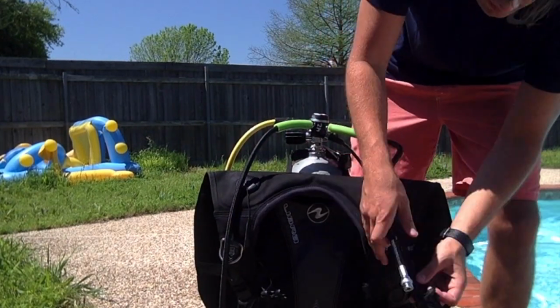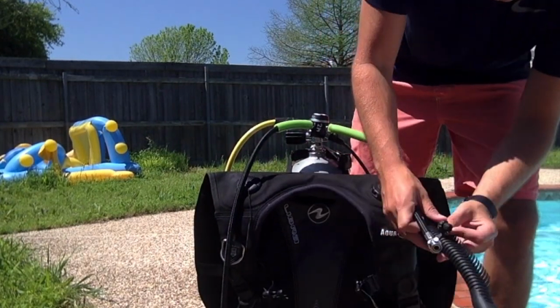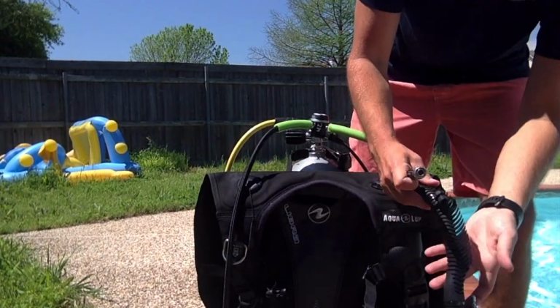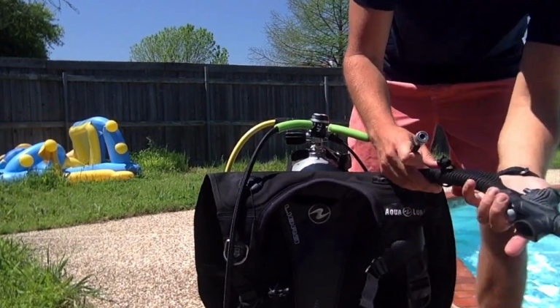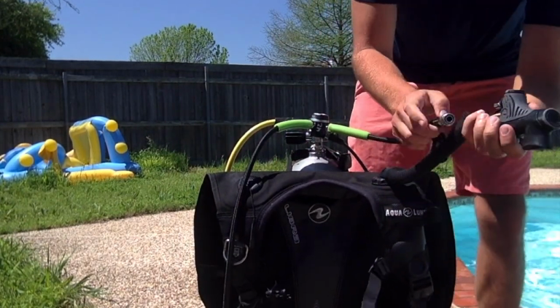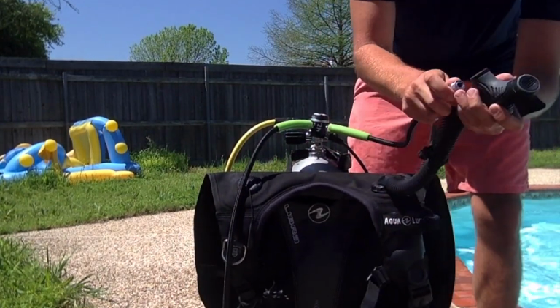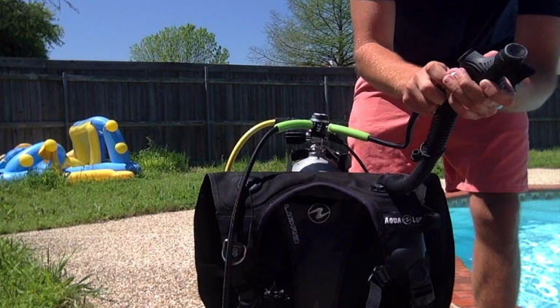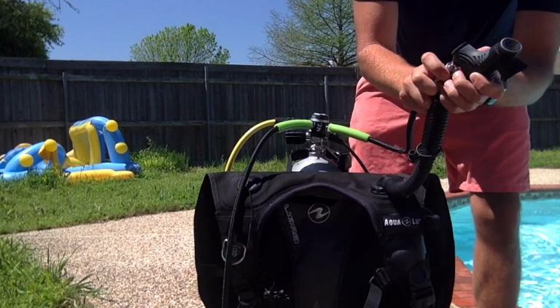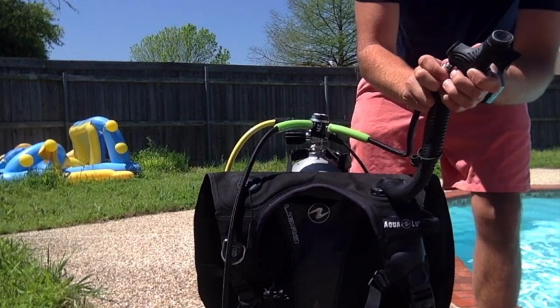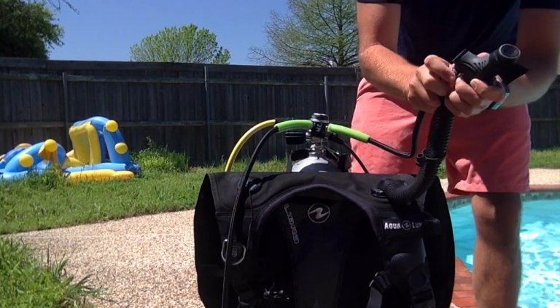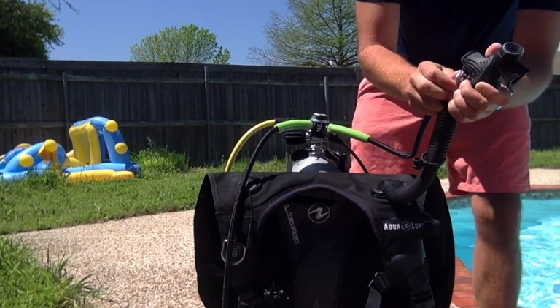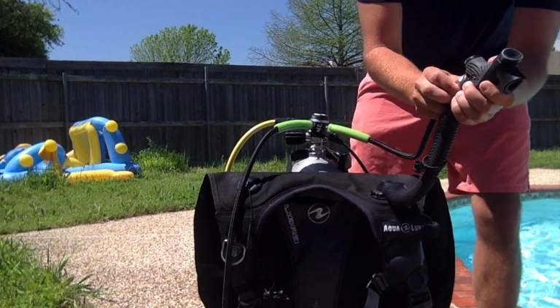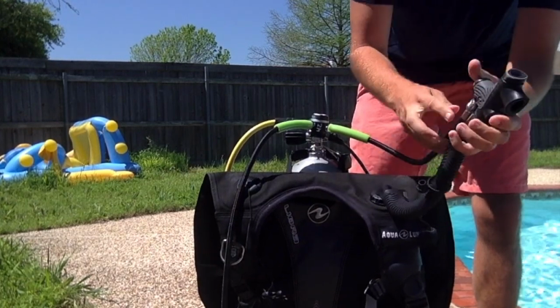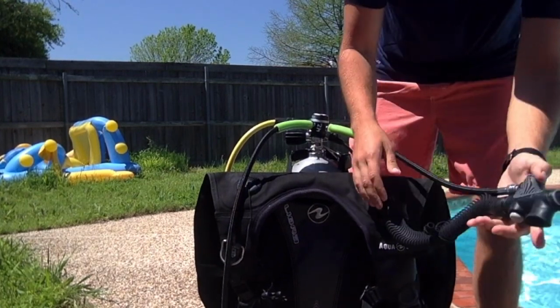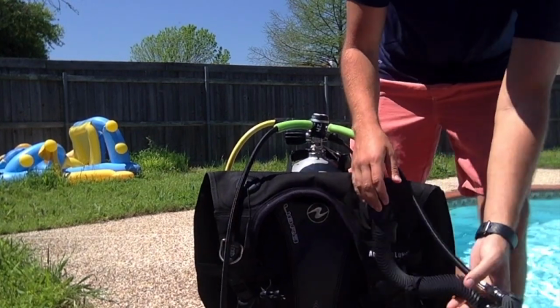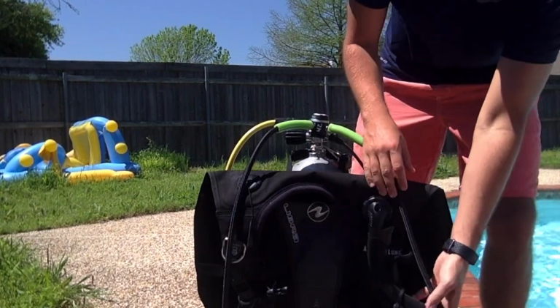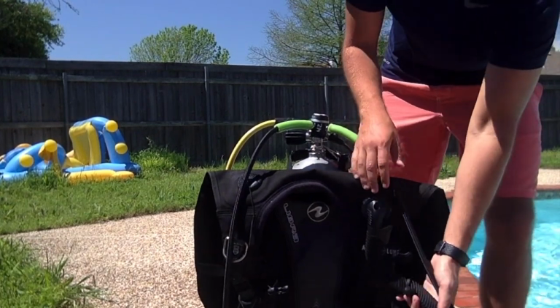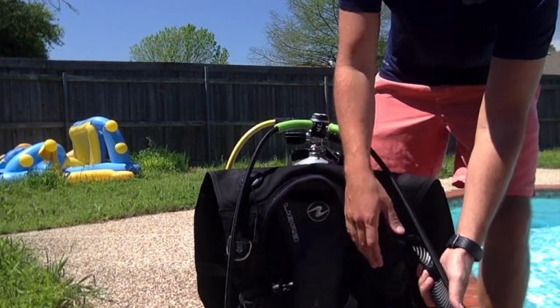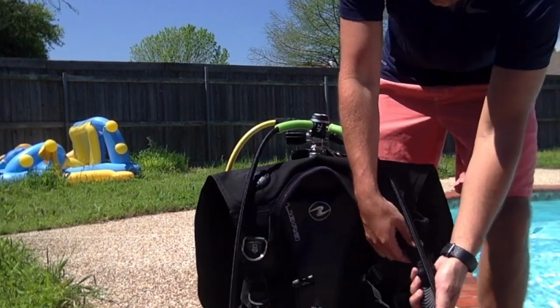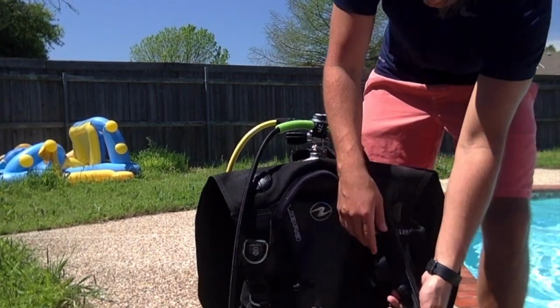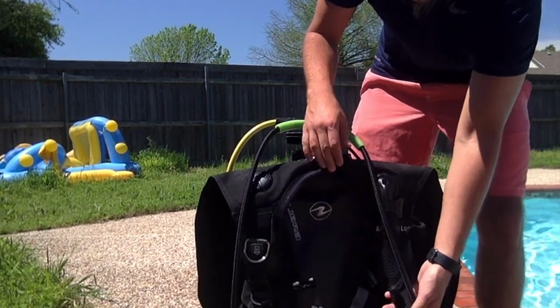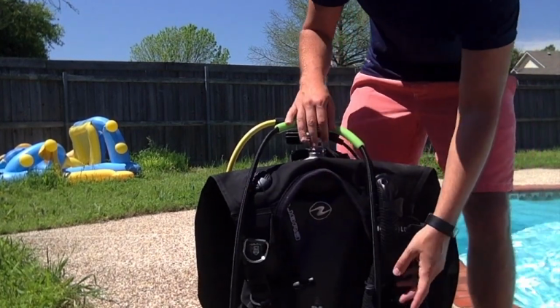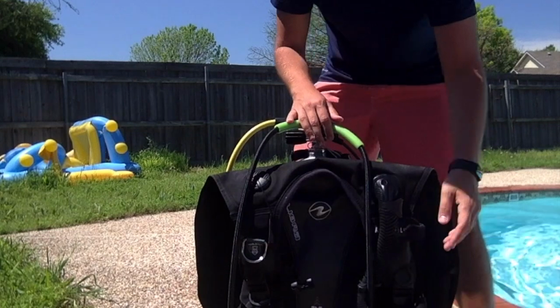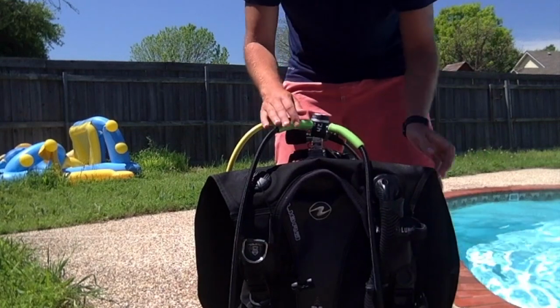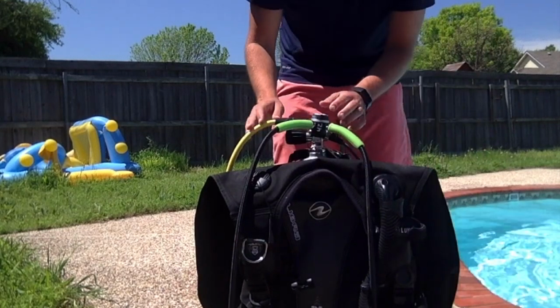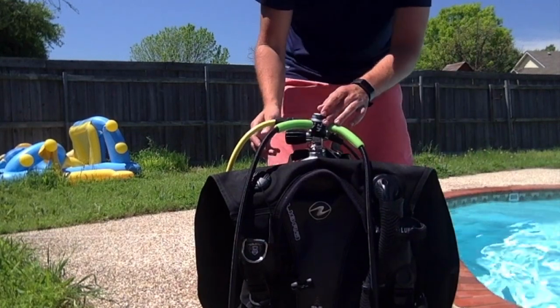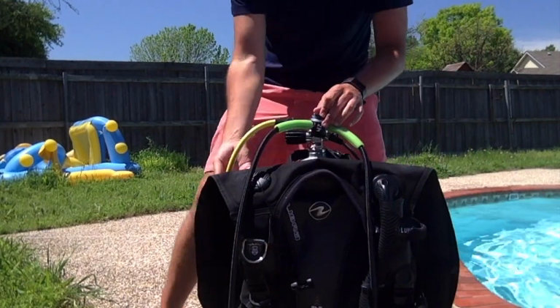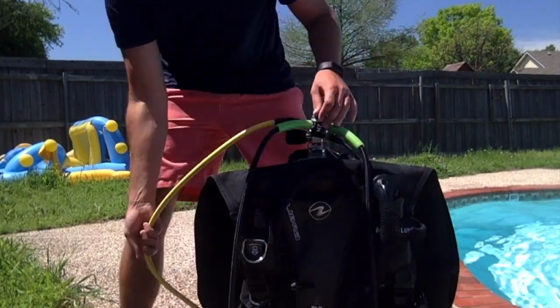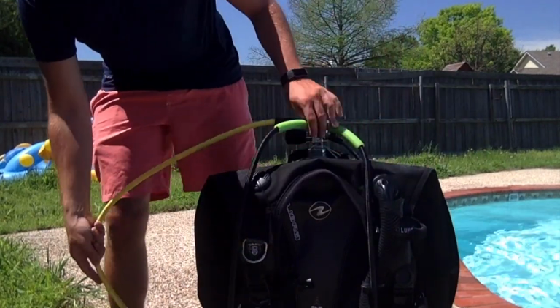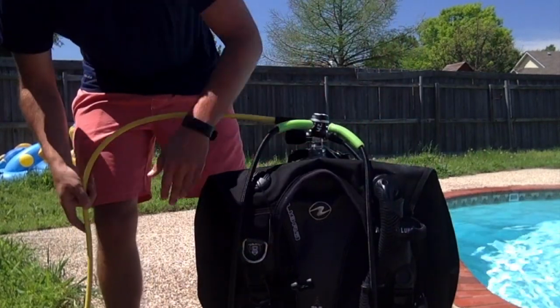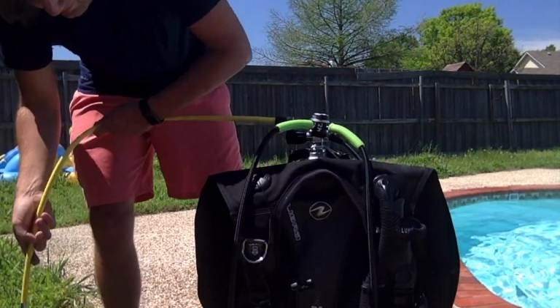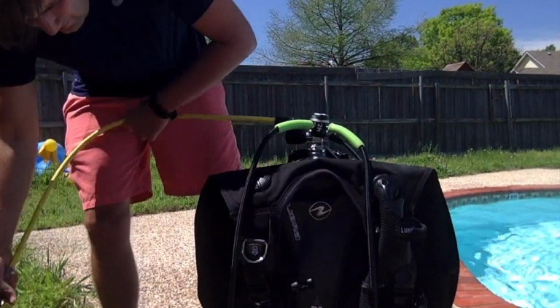I'm going to take this wire right here and put it down — it's going to attach to my BC. That way, if I get to the top of the water I can air up my BC and it will float me up so I don't have to swim, I just float there.